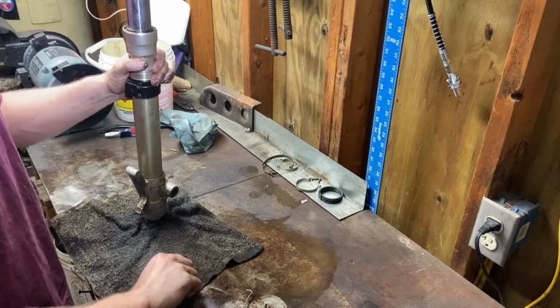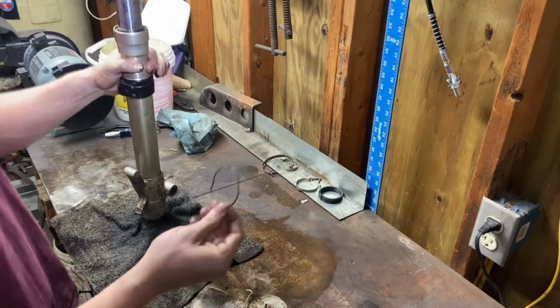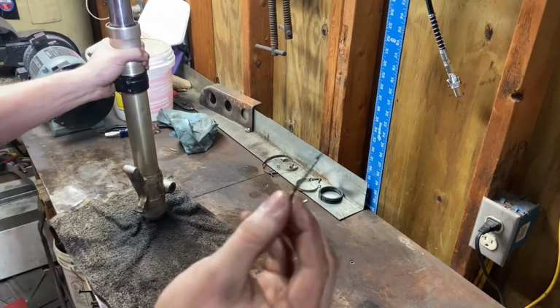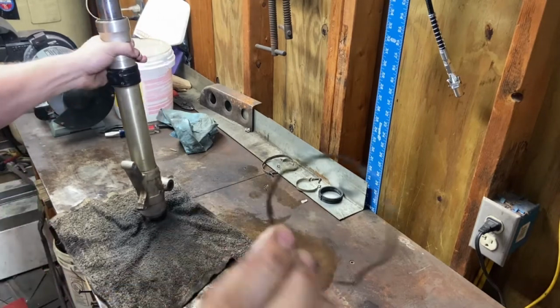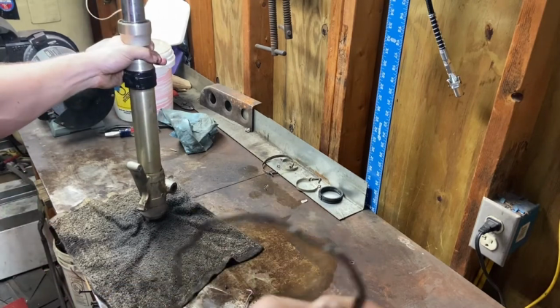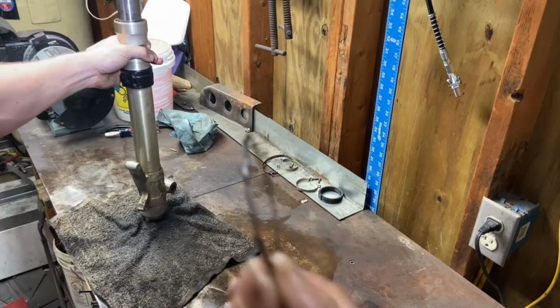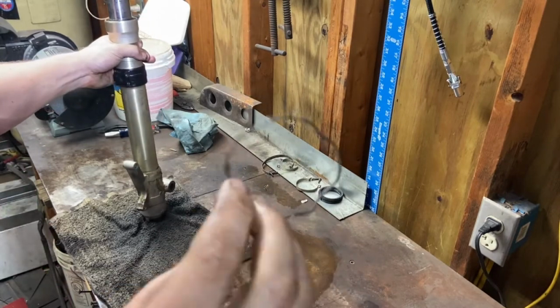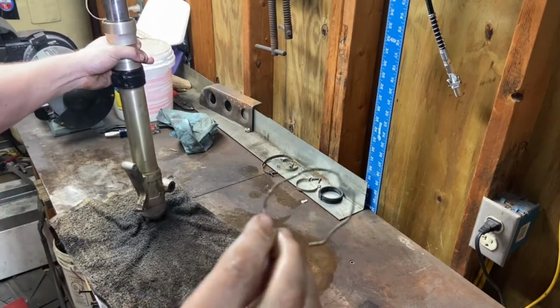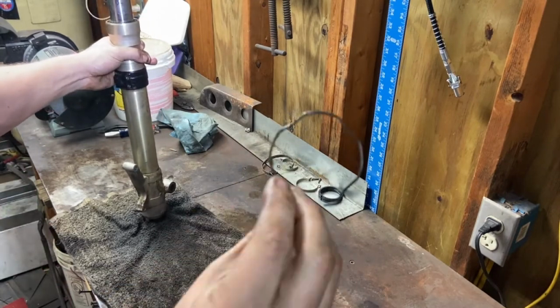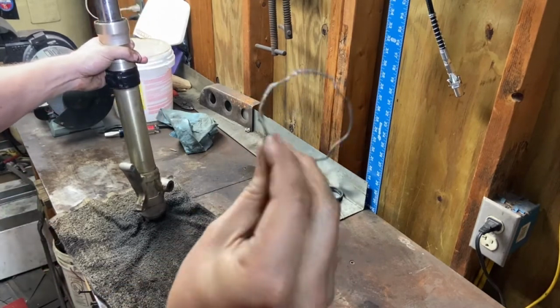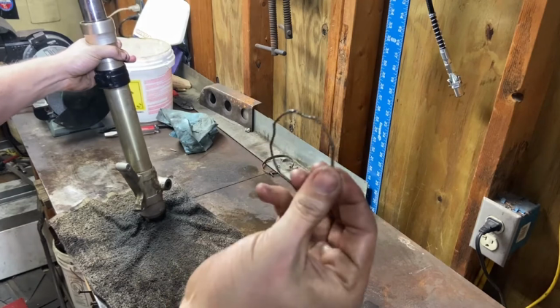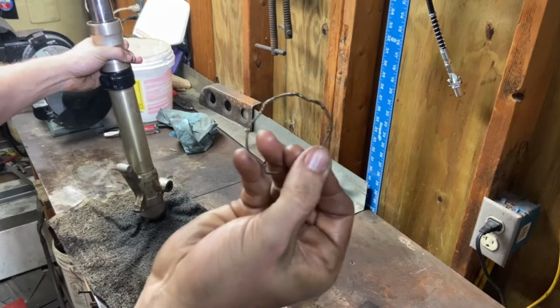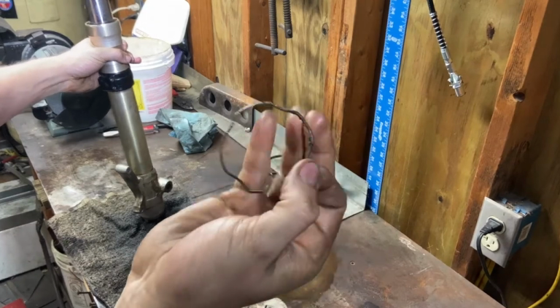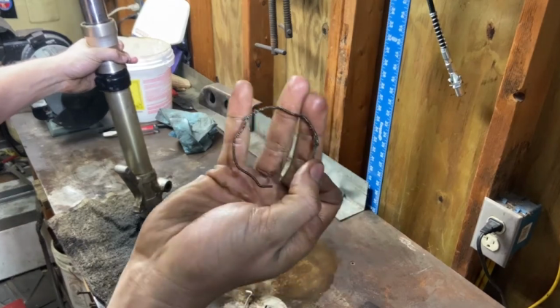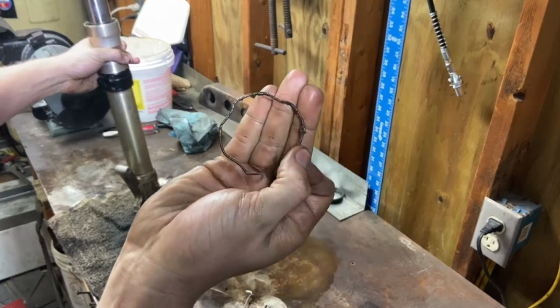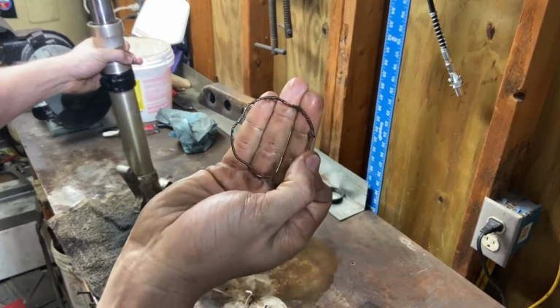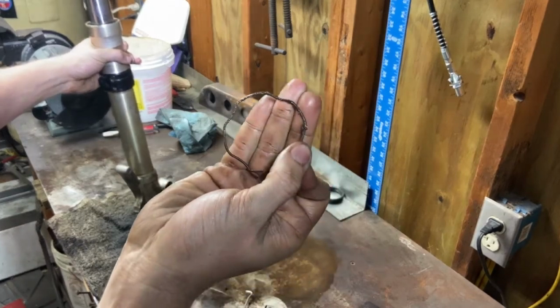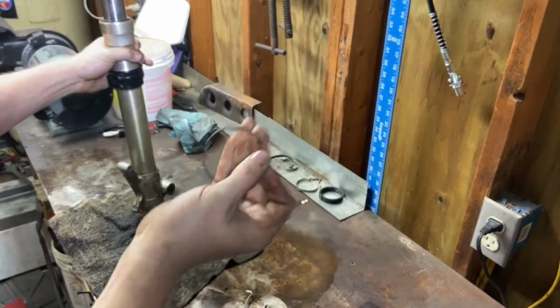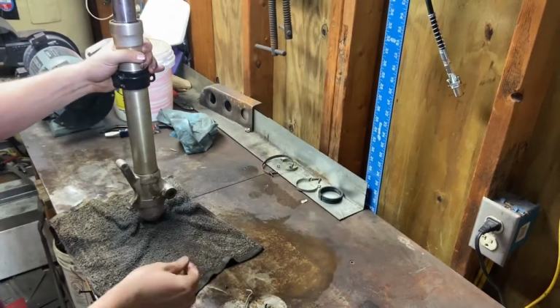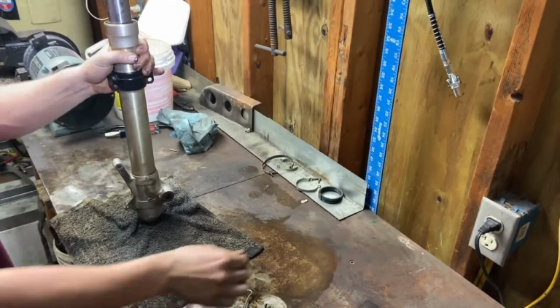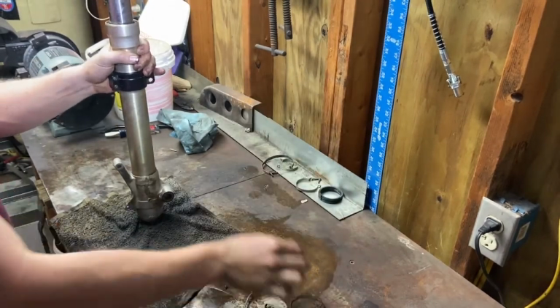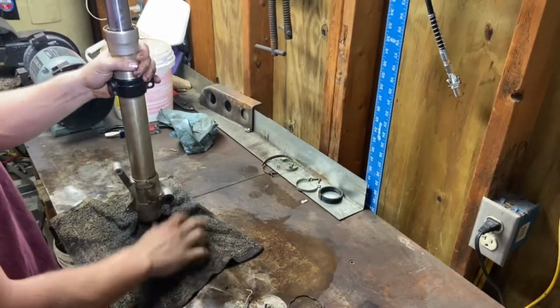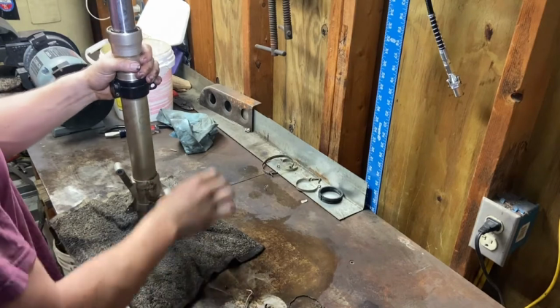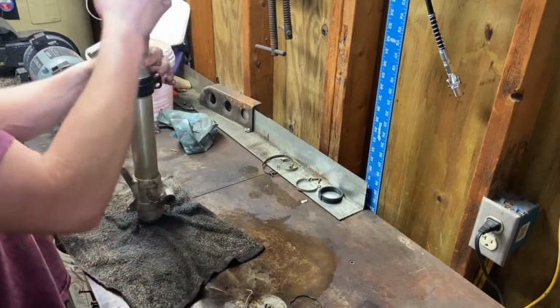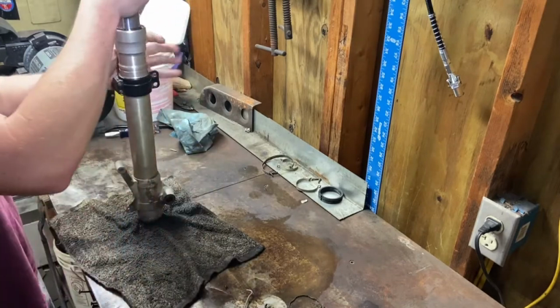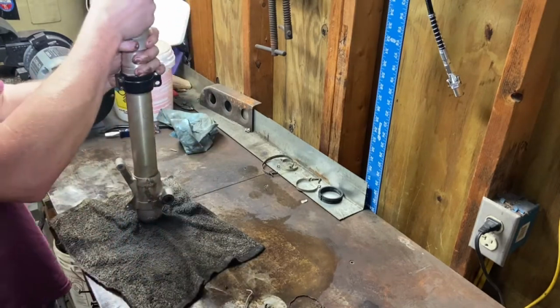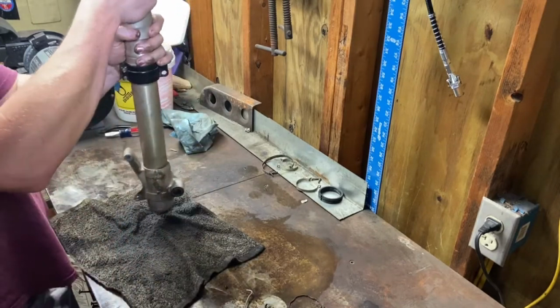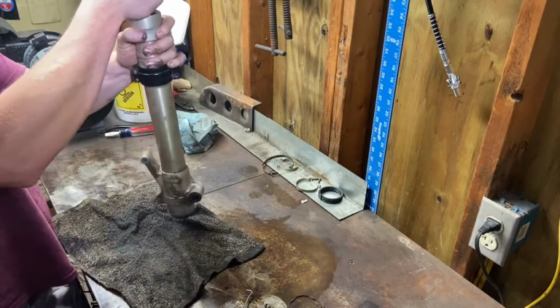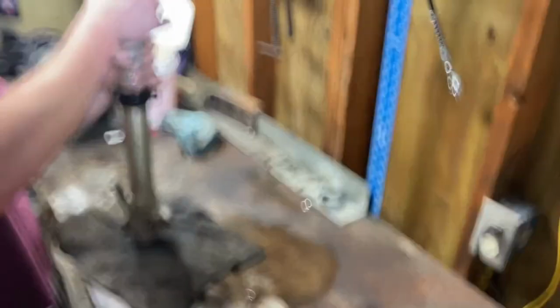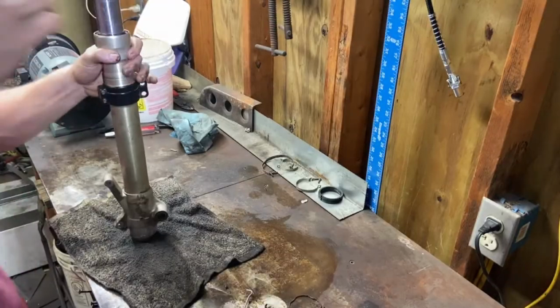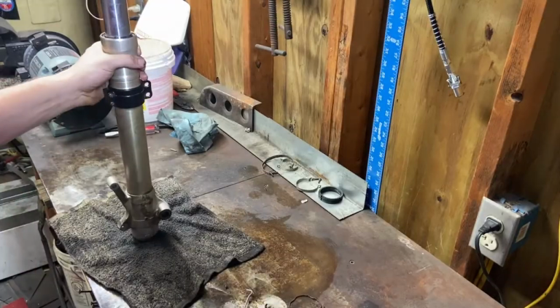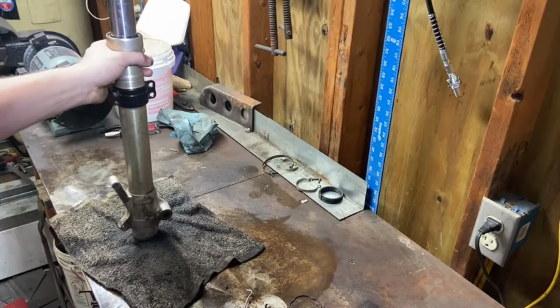That ring is - if you can see how nasty and crusty that is - I hope most of that cleans off.